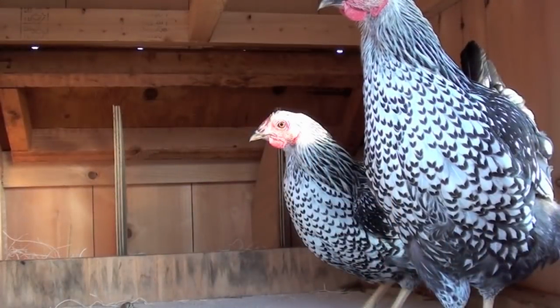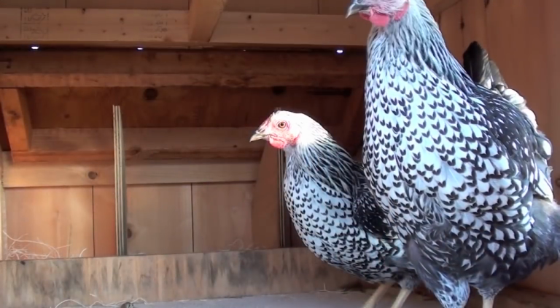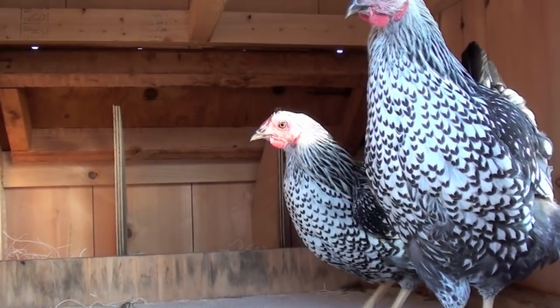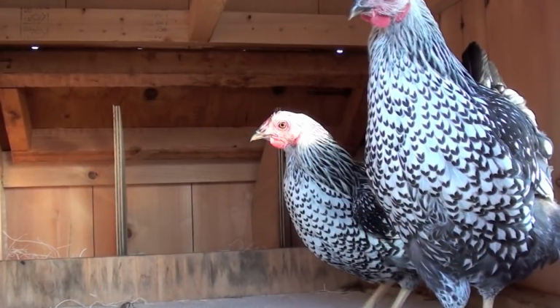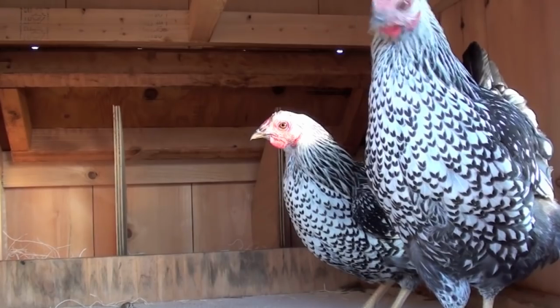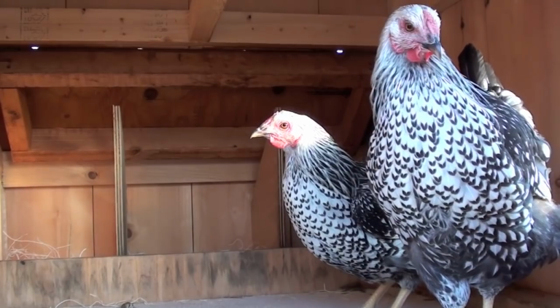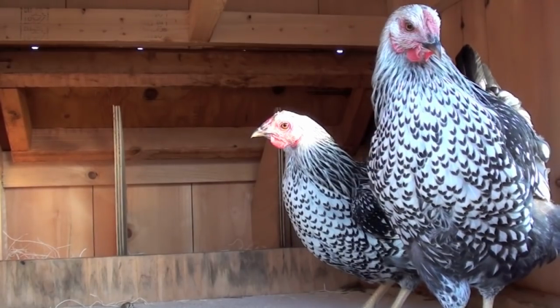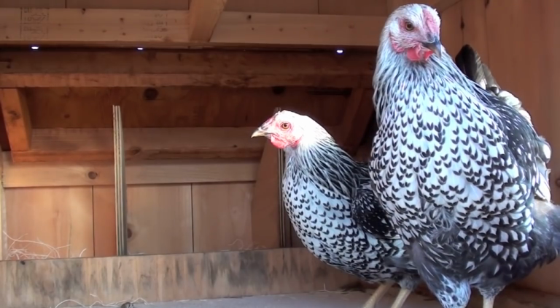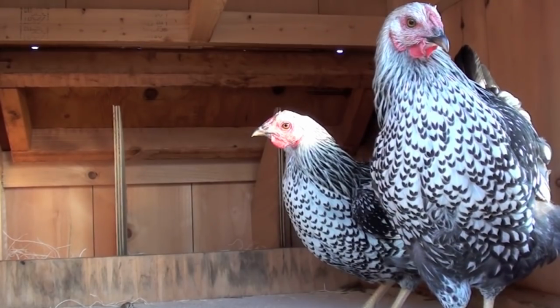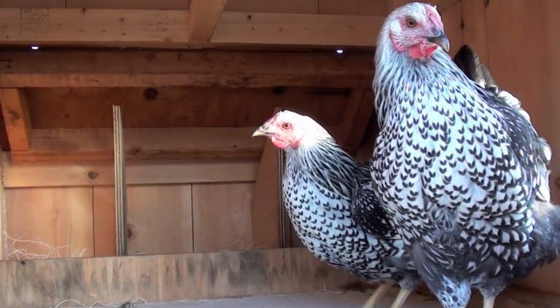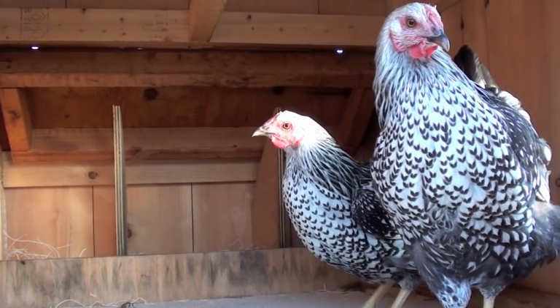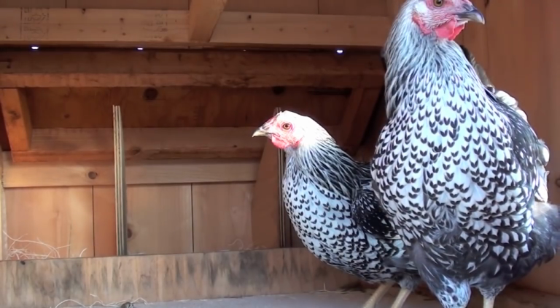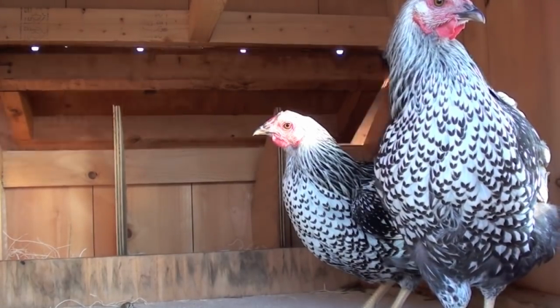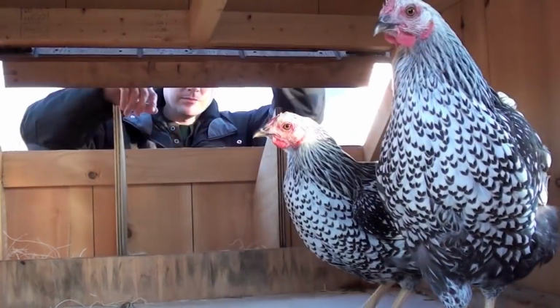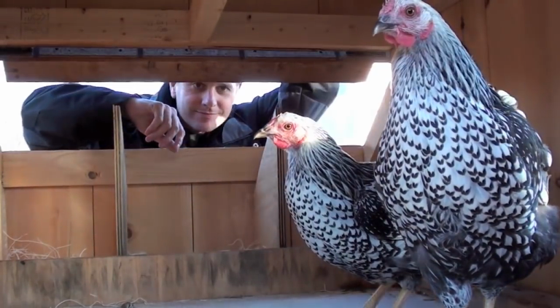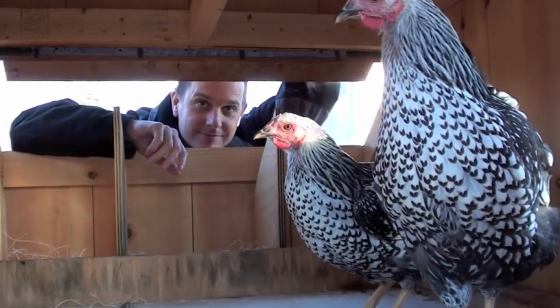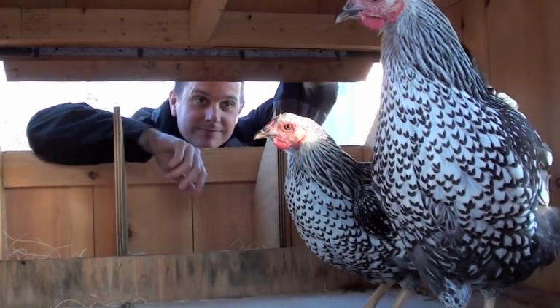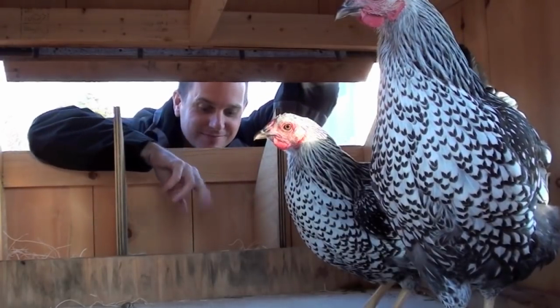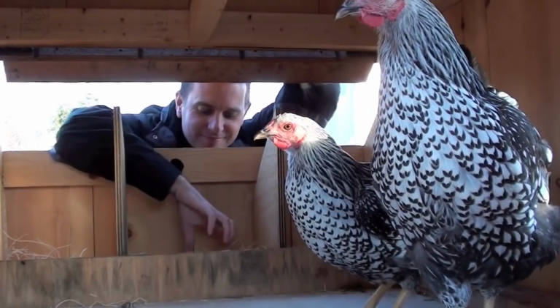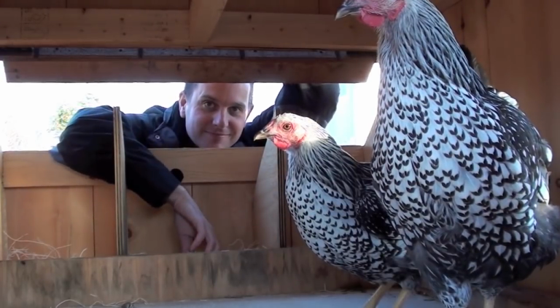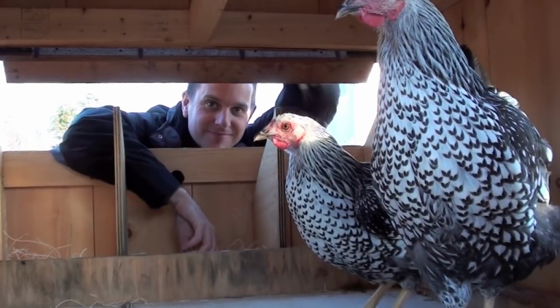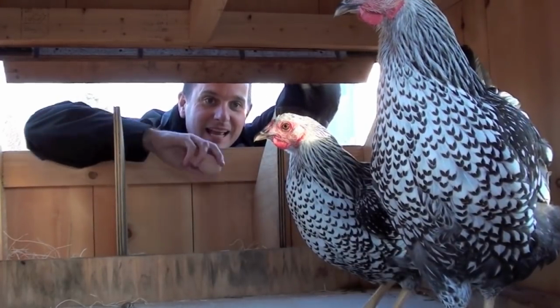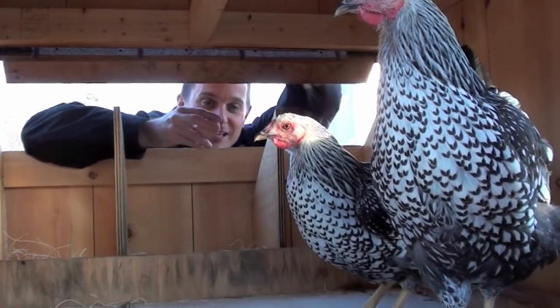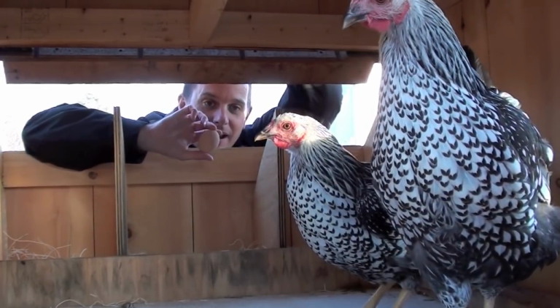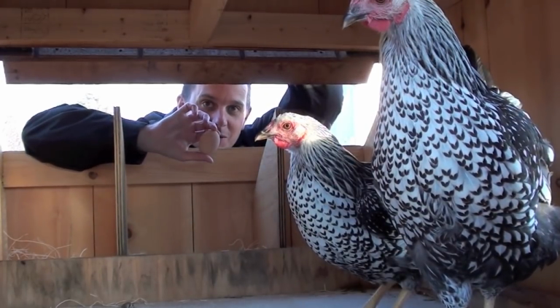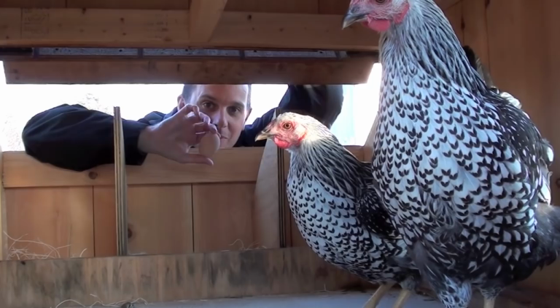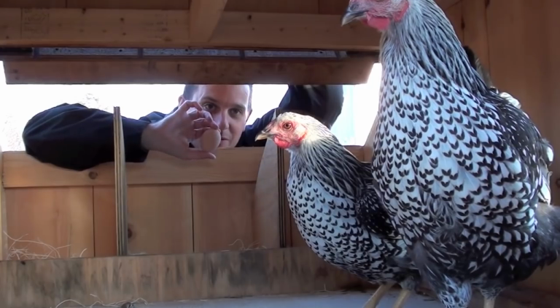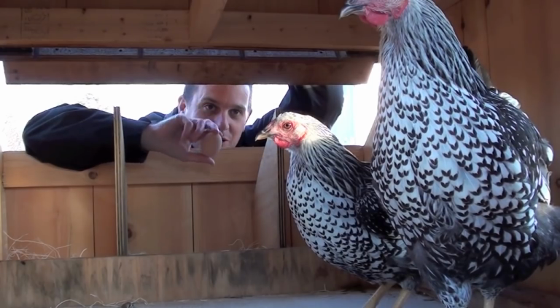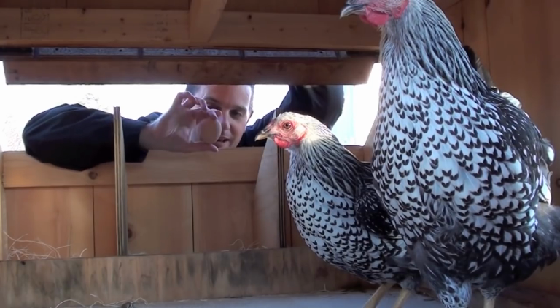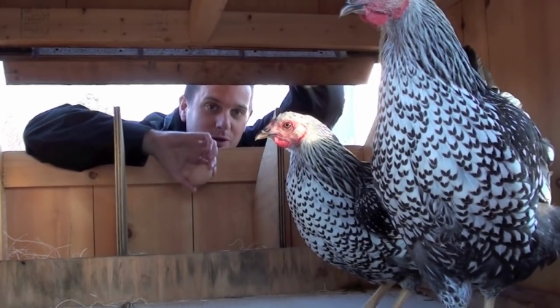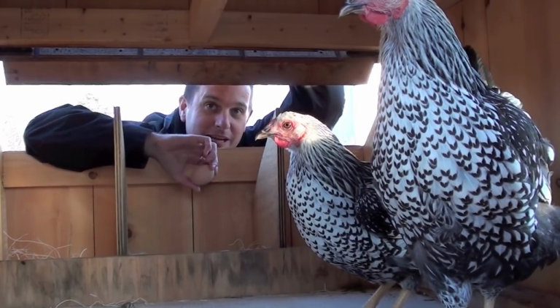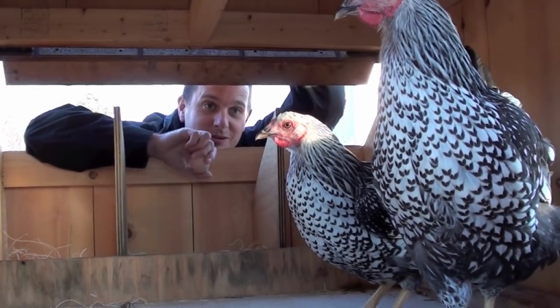These two hens right here are classic examples of what a Silver Laced Wyandotte should look like. Look at their silvery white feathers edged in black — they're just simply beautiful. And these hens are about 9 months old right now. I'm already getting great, beautiful brown eggs, about 300 a year, out of these girls.